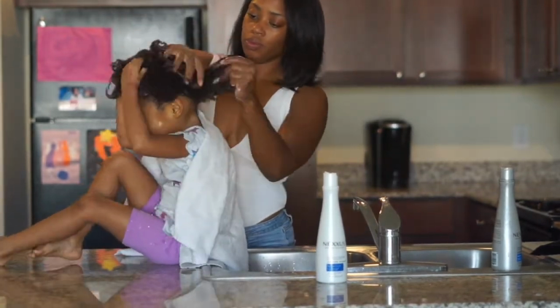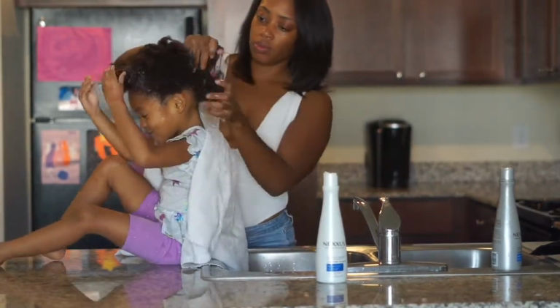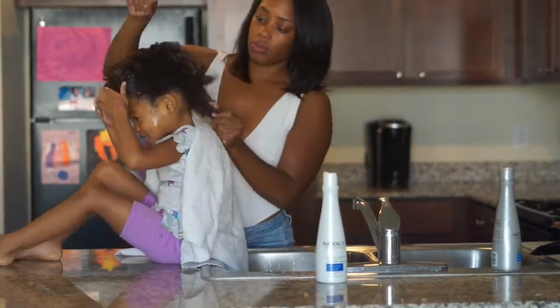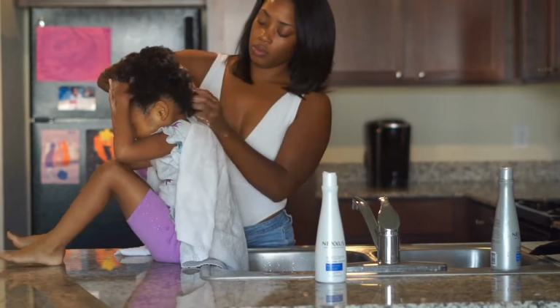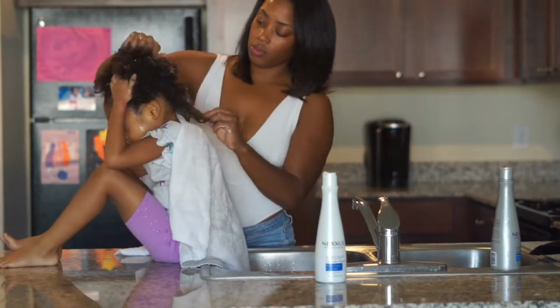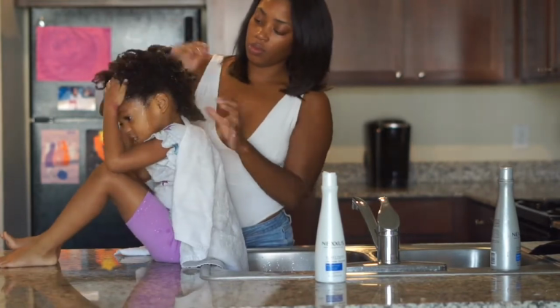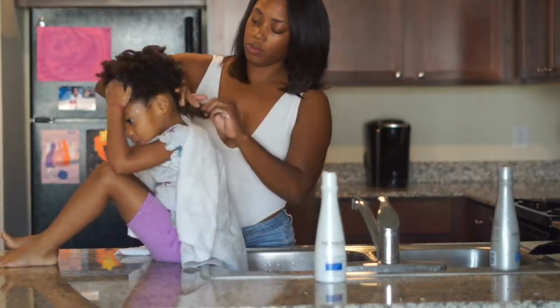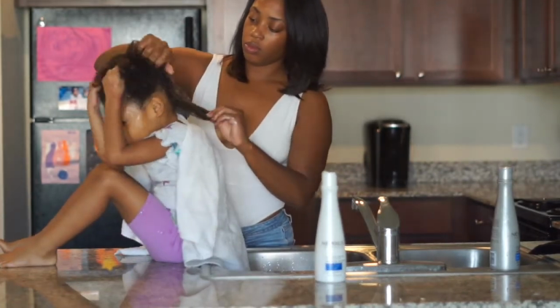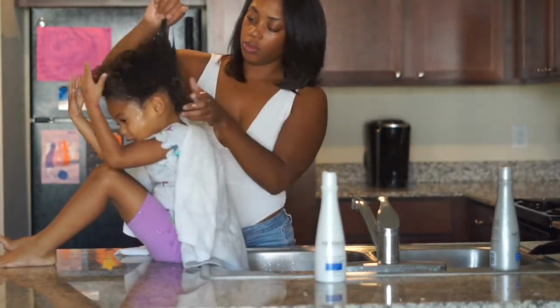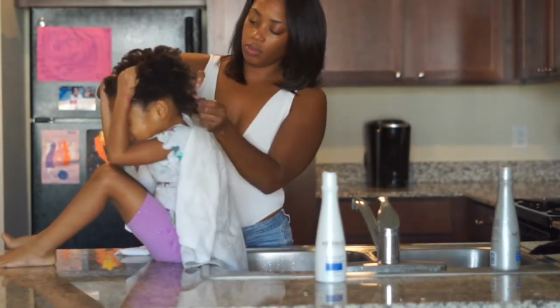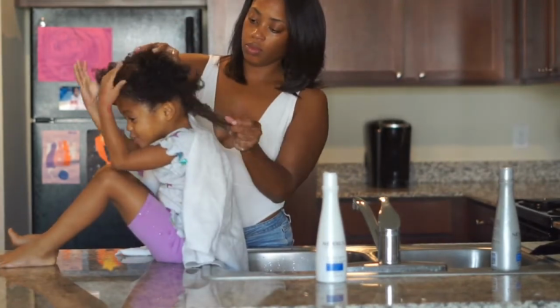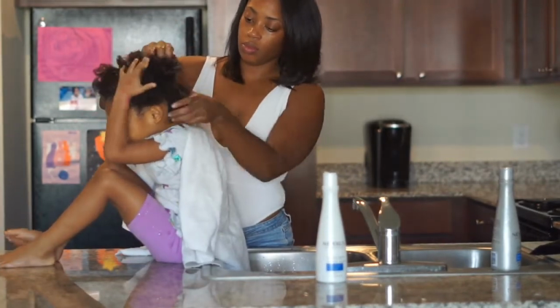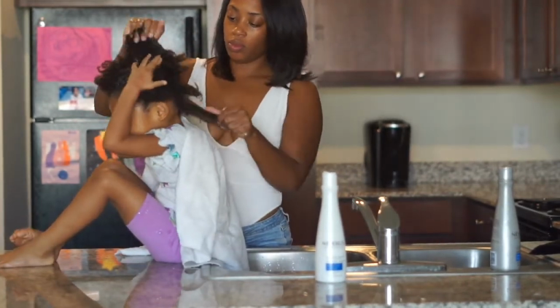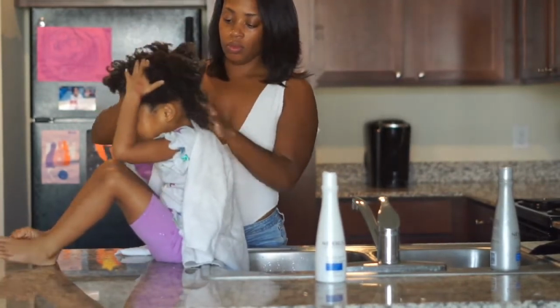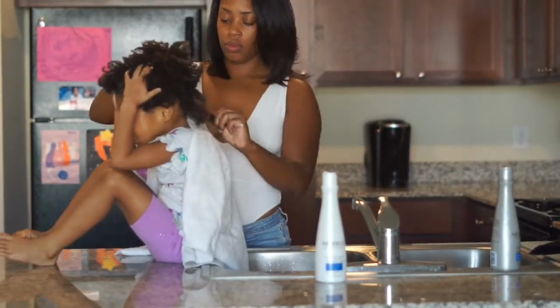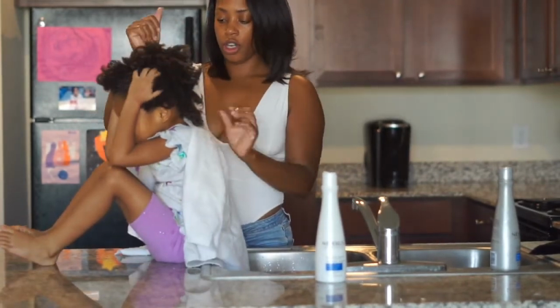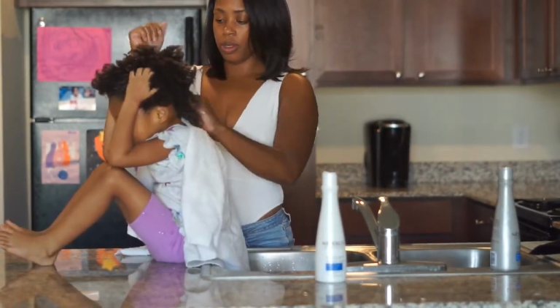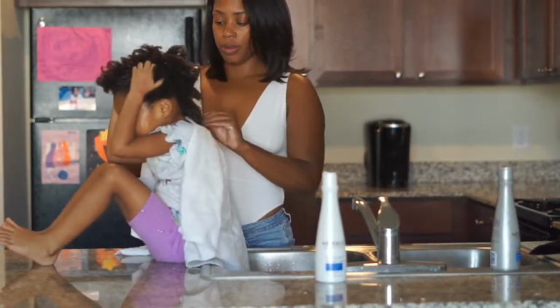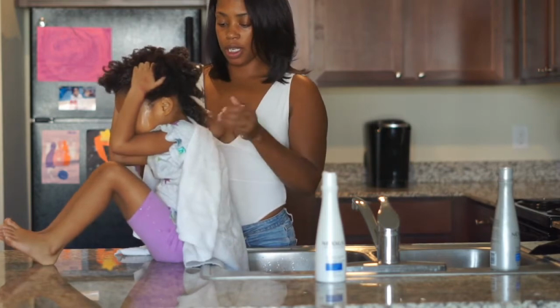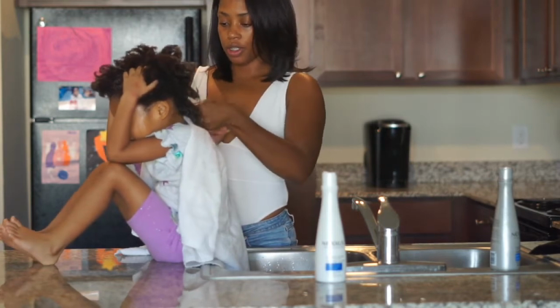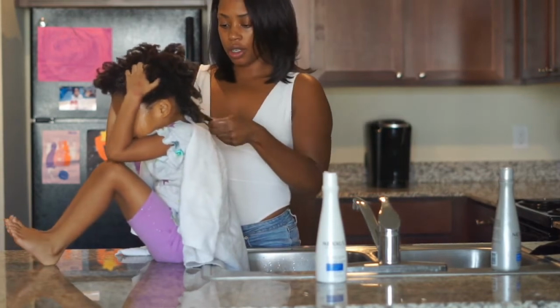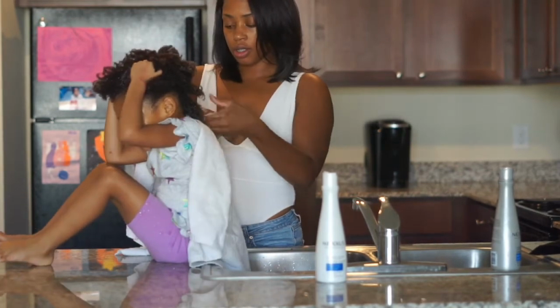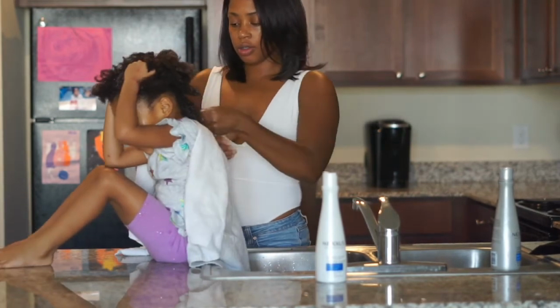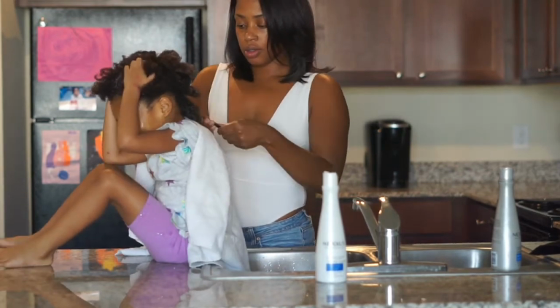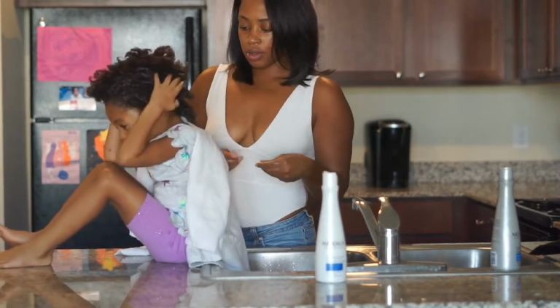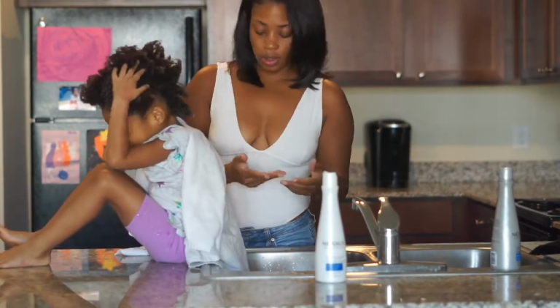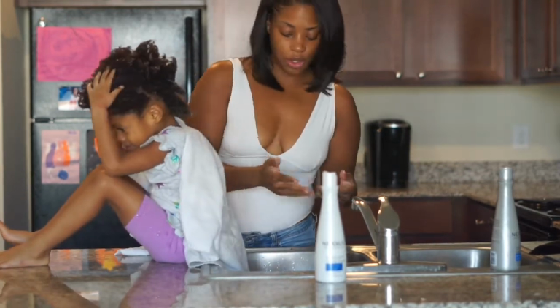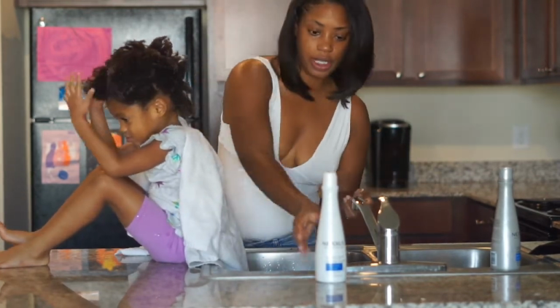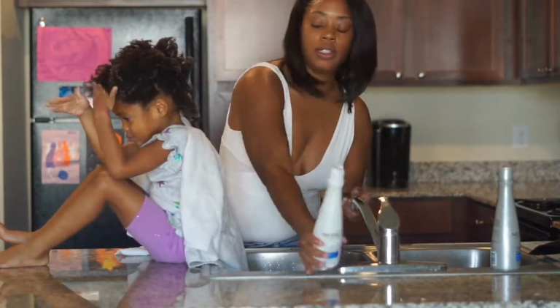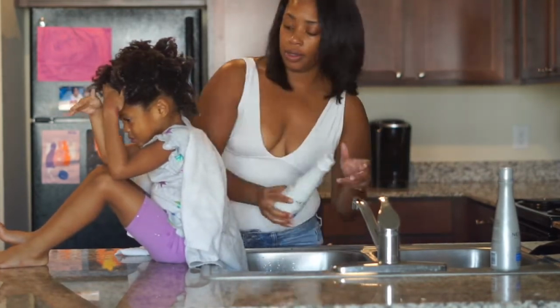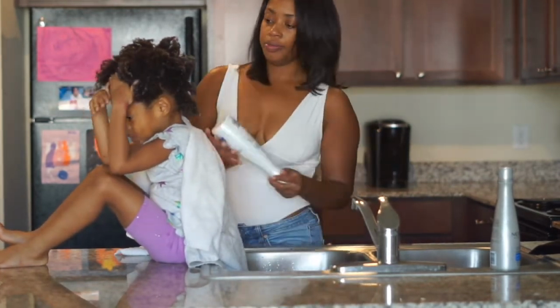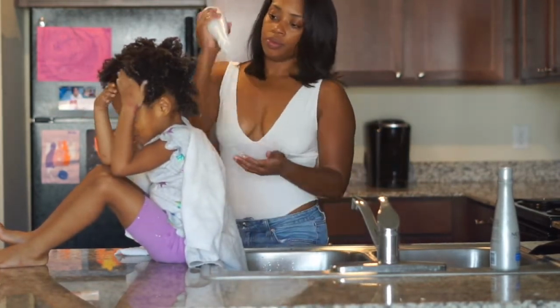You know what, God came through when he gave me a daughter. I love that she is as curly as me, I love that she likes to help with her hair — he knew what he was doing.